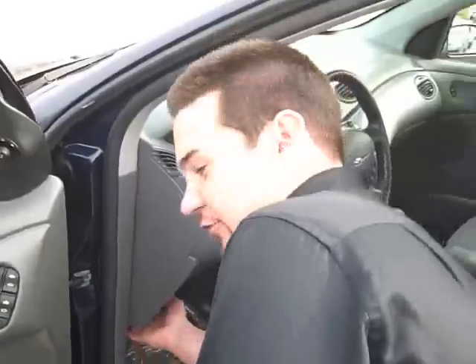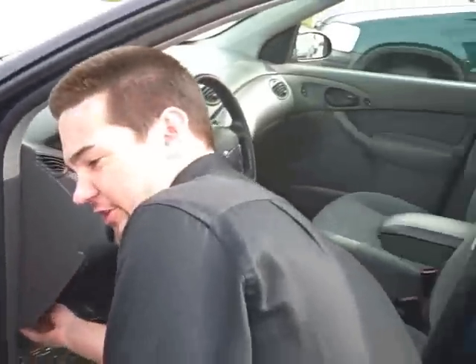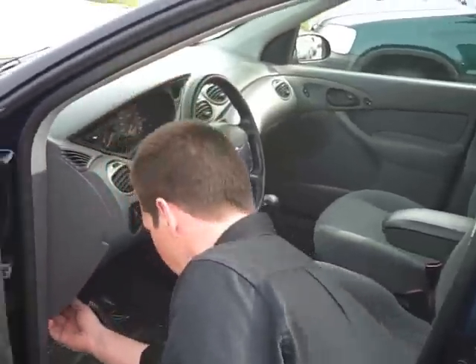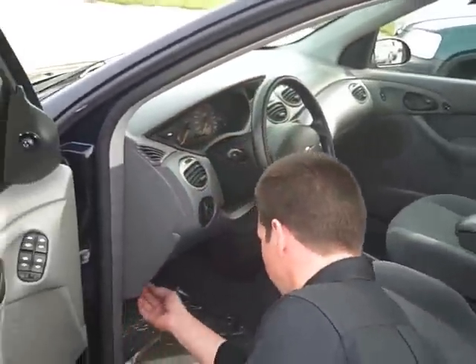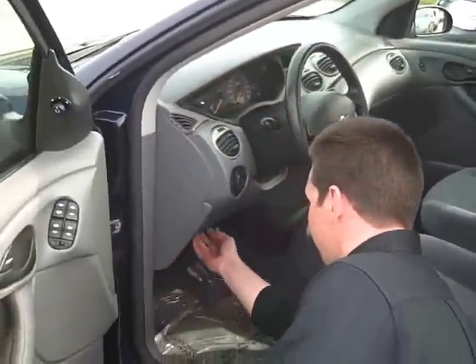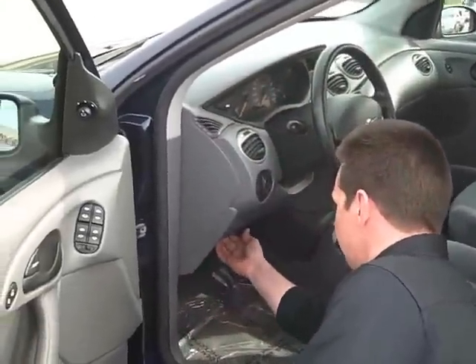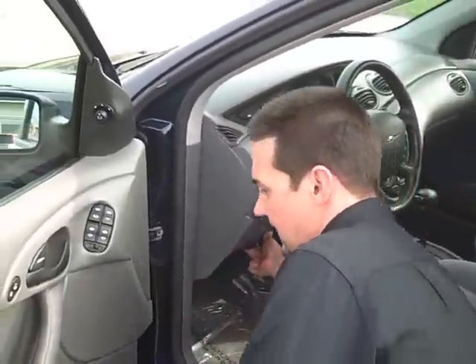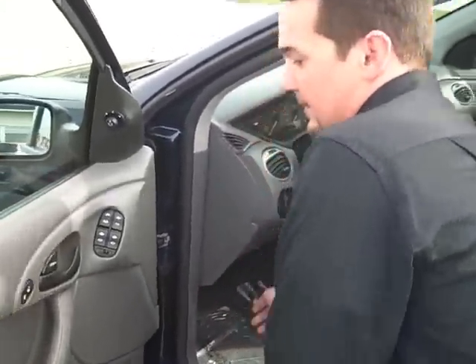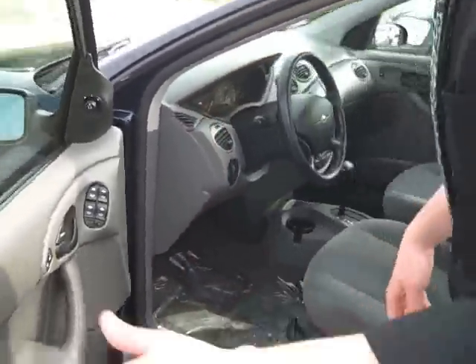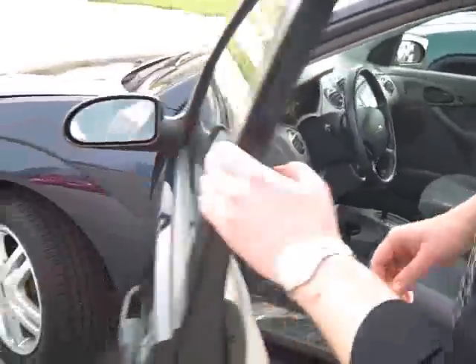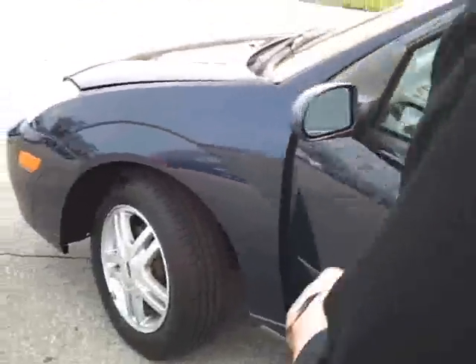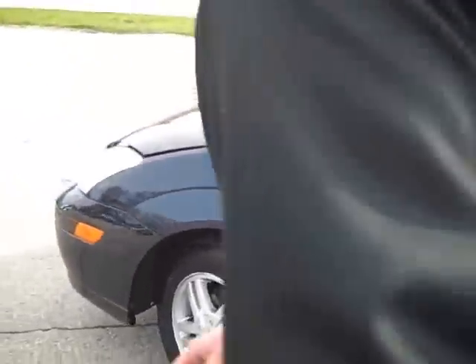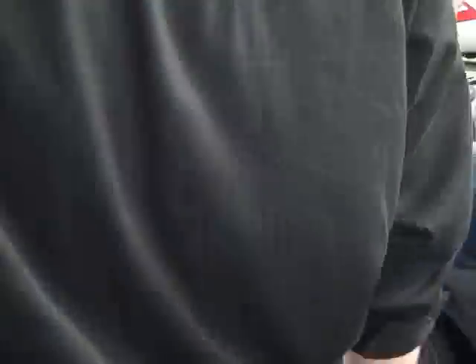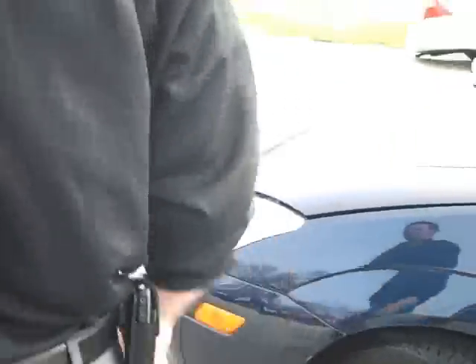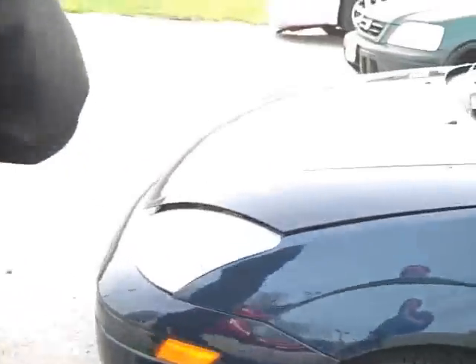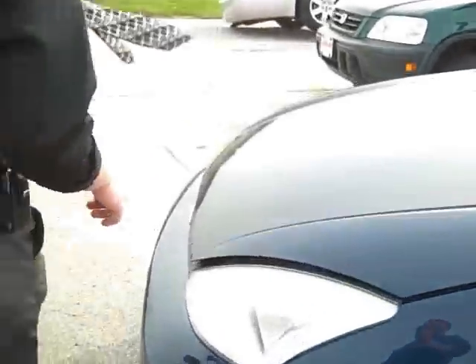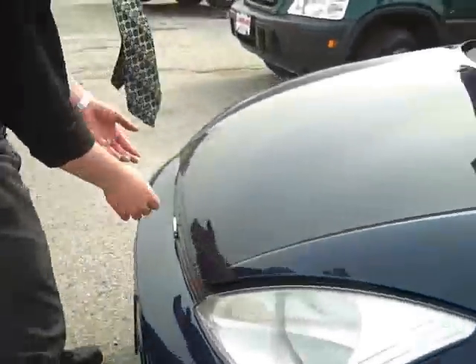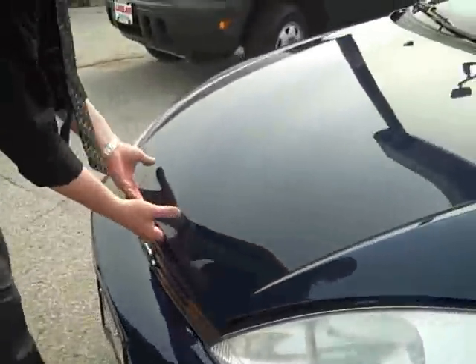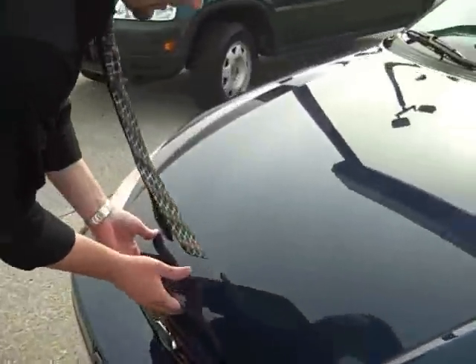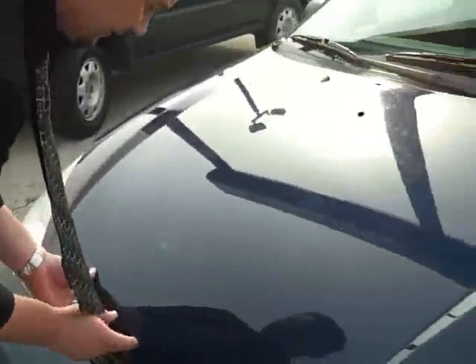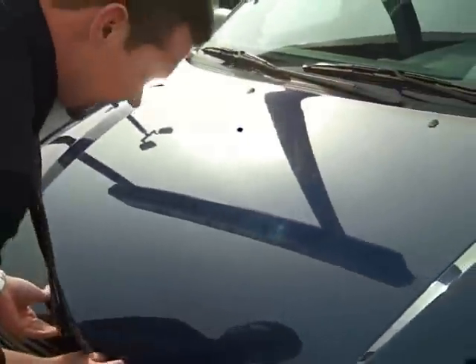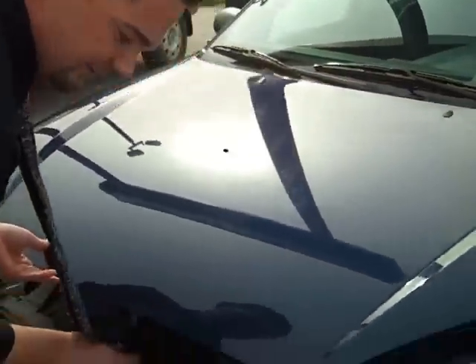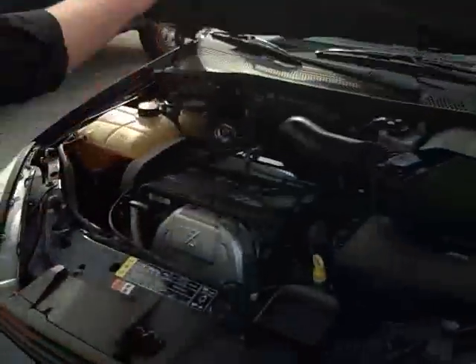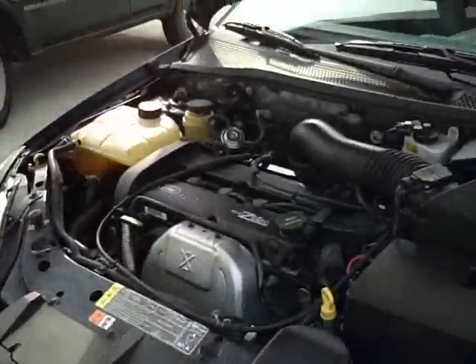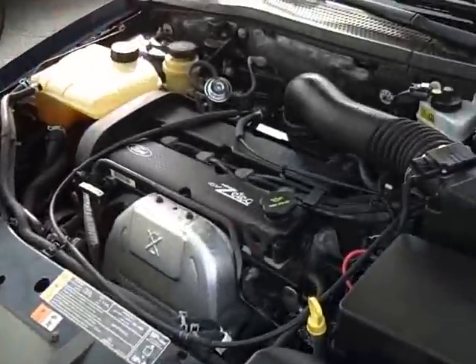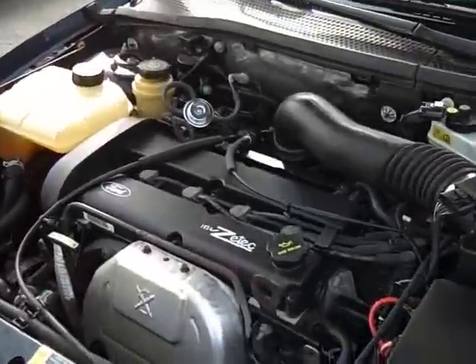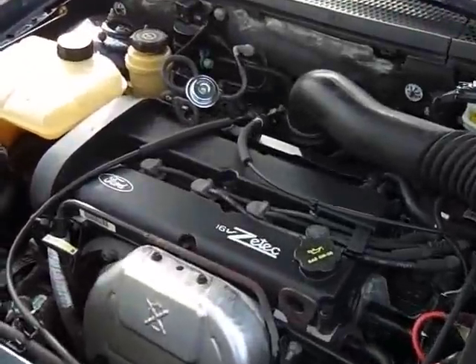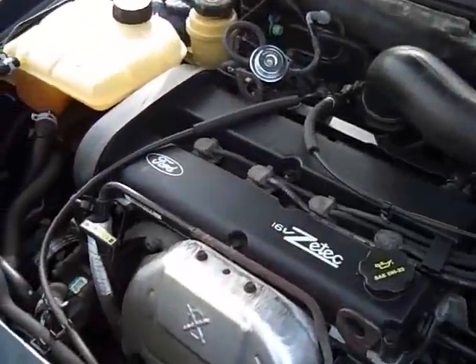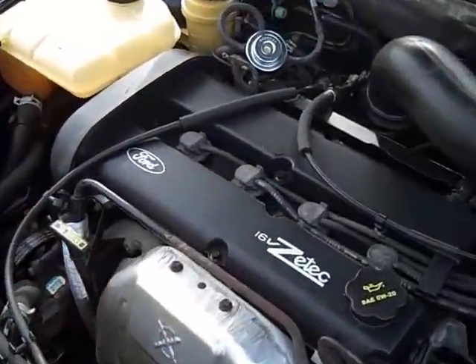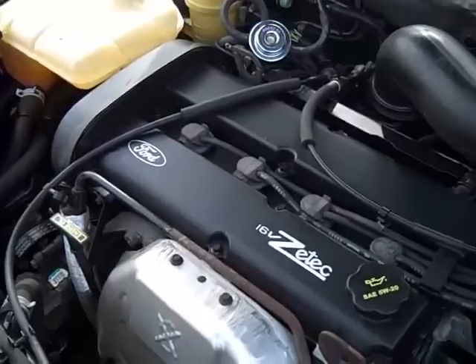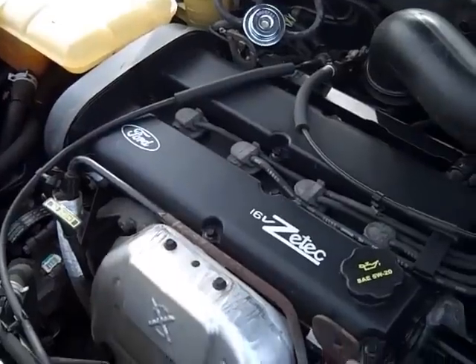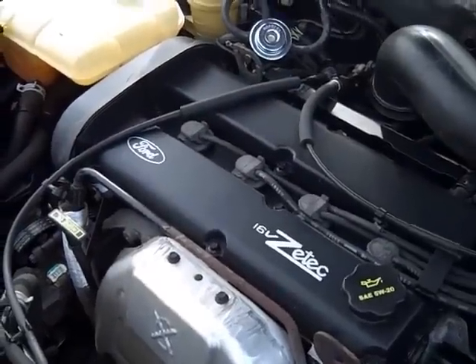I just want to show you under the hood real quick because I'm pretty proud of it here. This is a 2.0 liter, 16-valve VTEC engine, so it's quite a big powerhouse for a little four-cylinder.